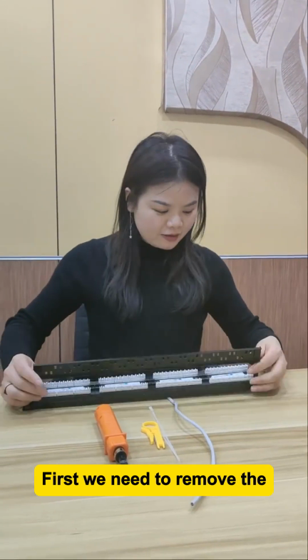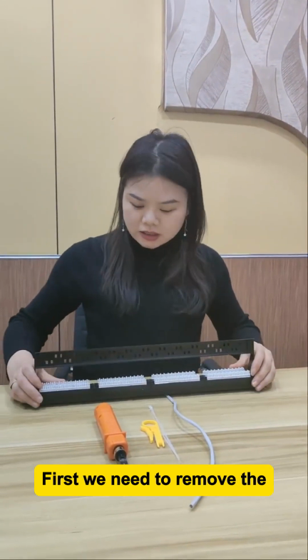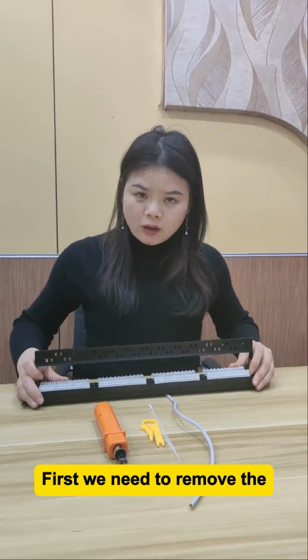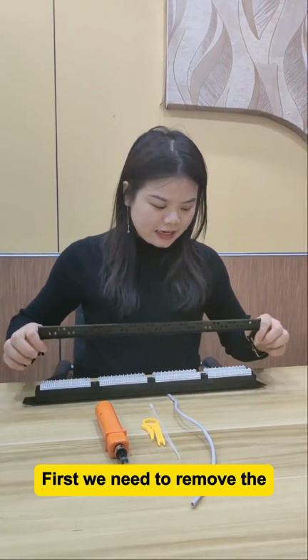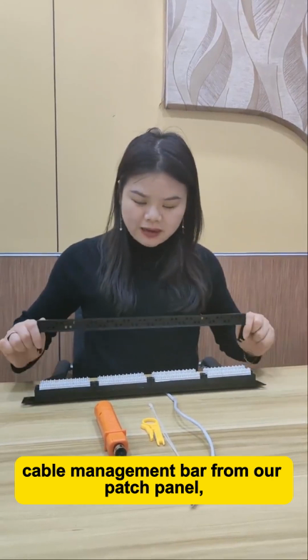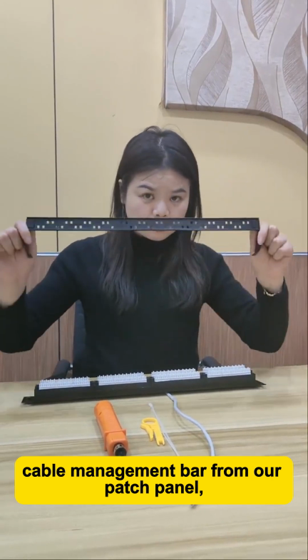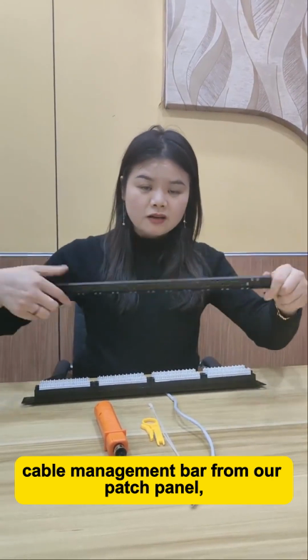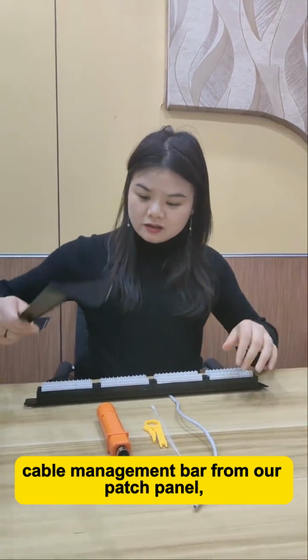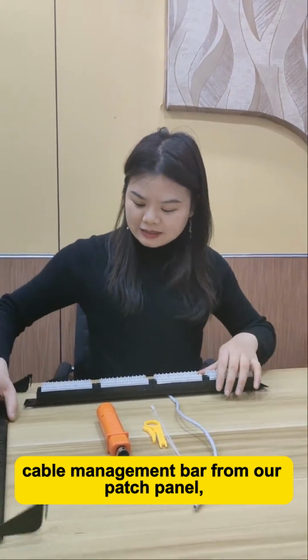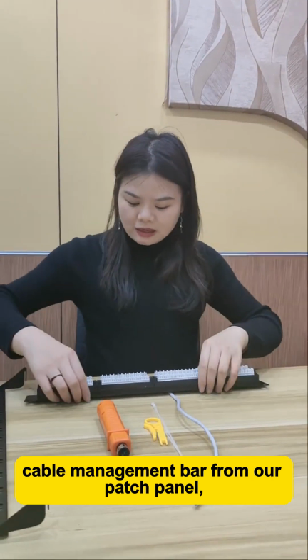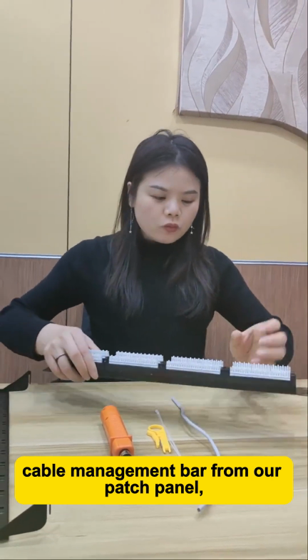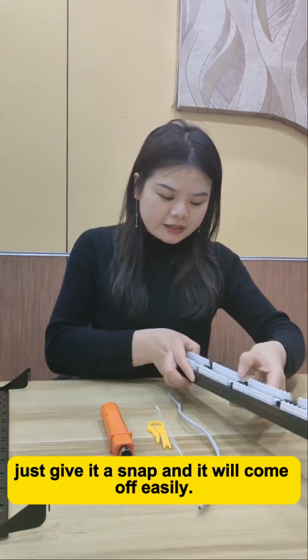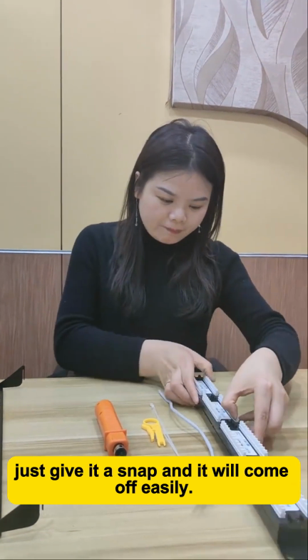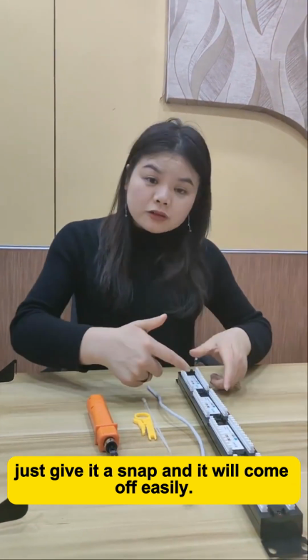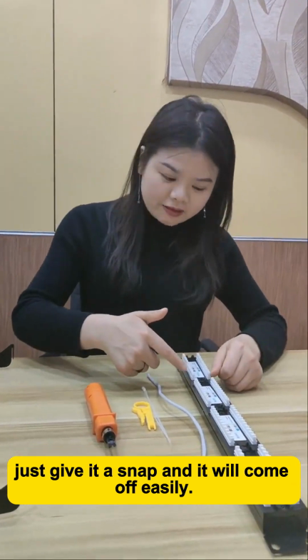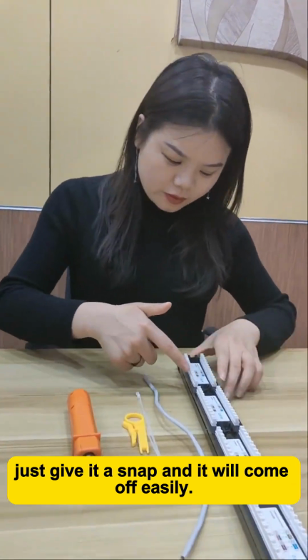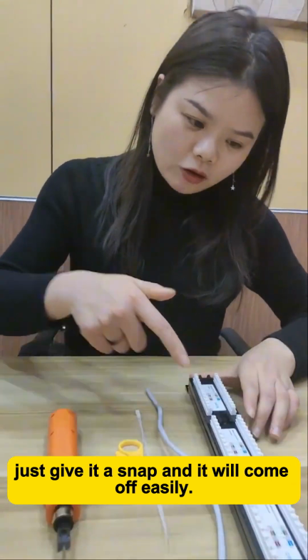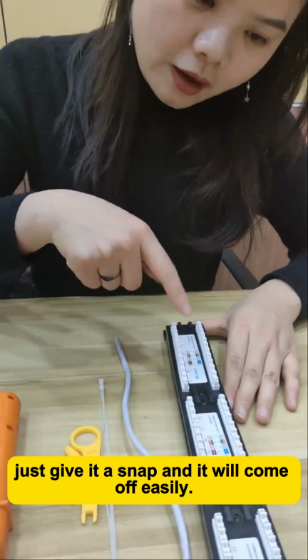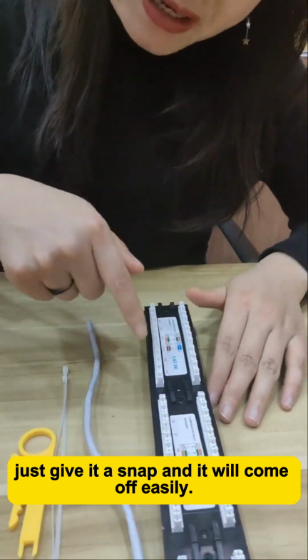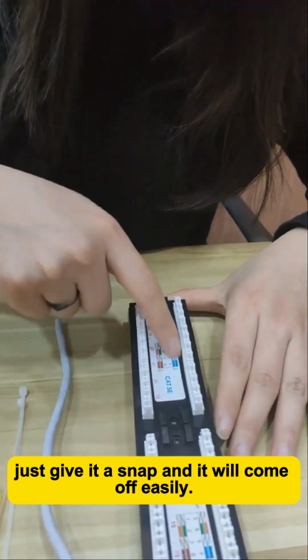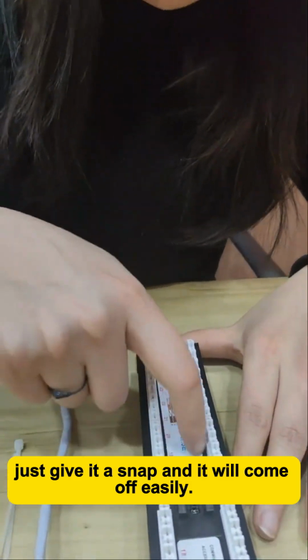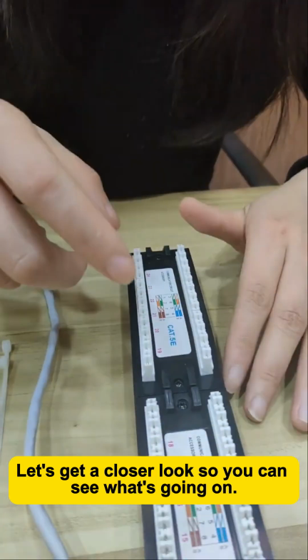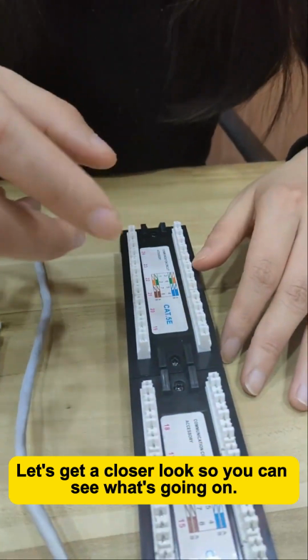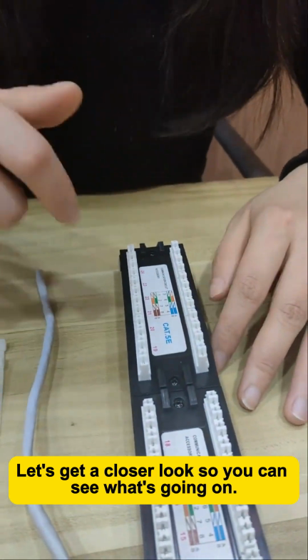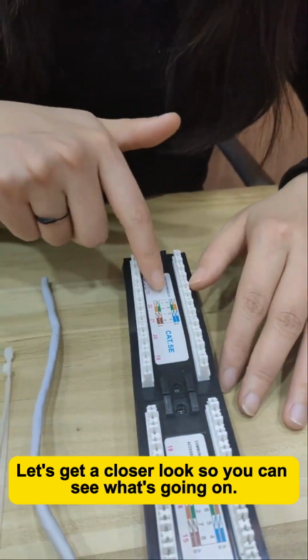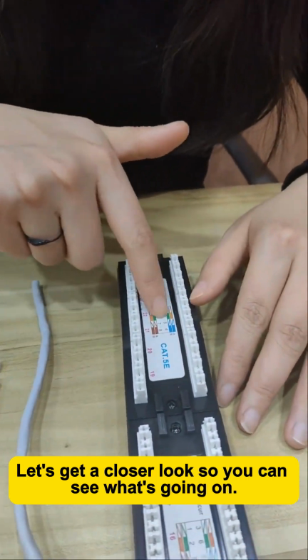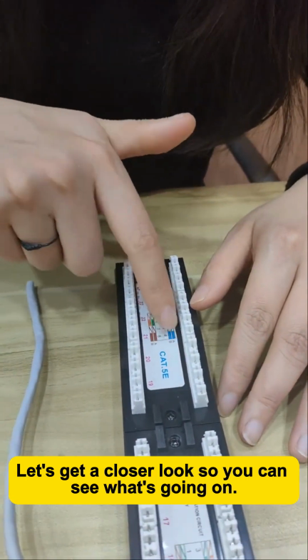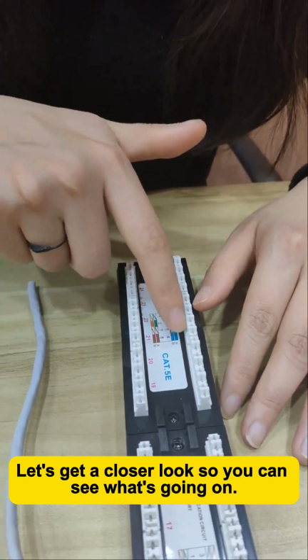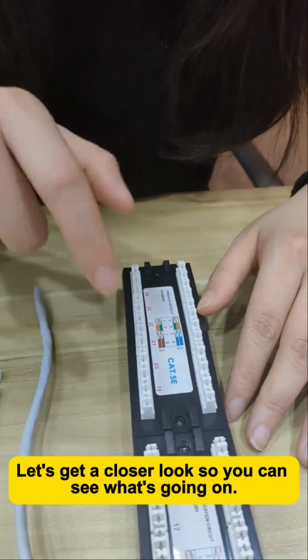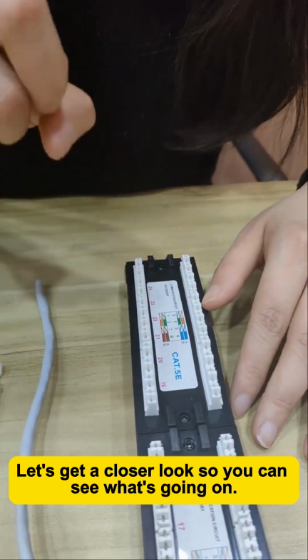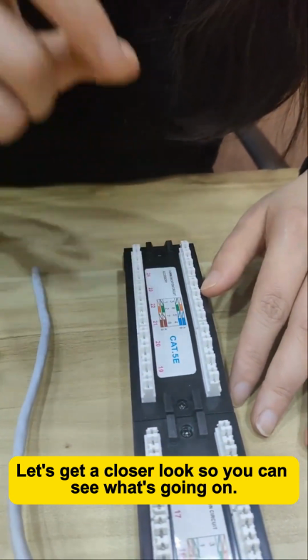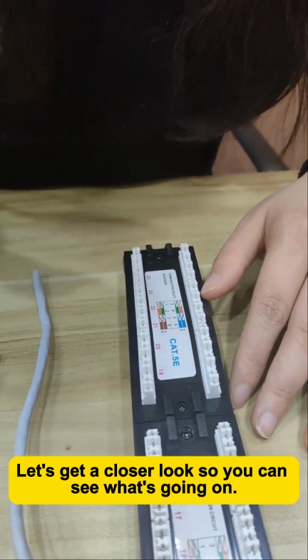First, we need to remove the cable management bar from our patch panel. Just give it a snap, and it will come off easily. Let's get a closer look so you can see what's going on.